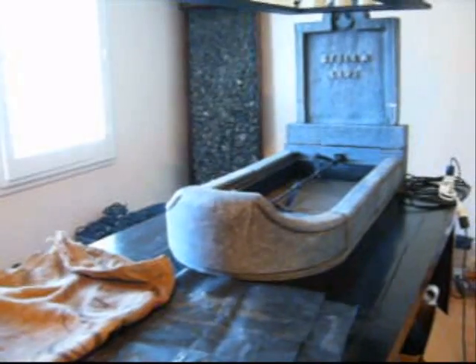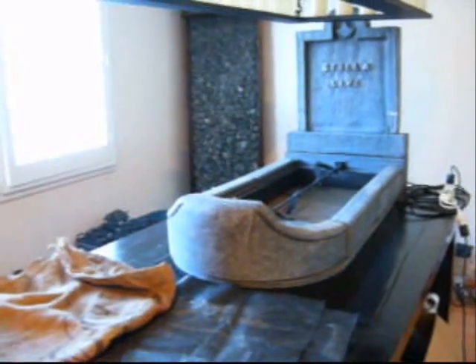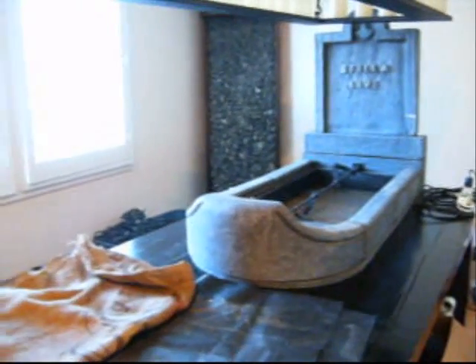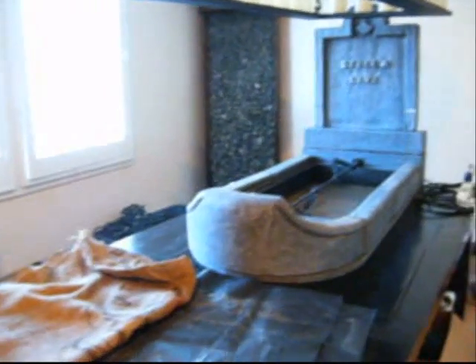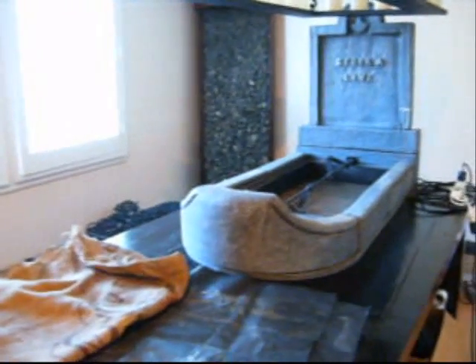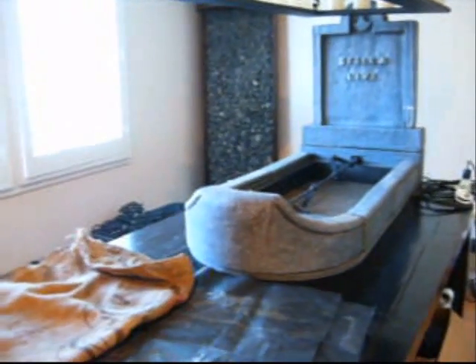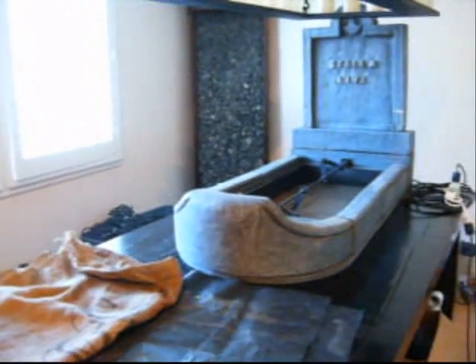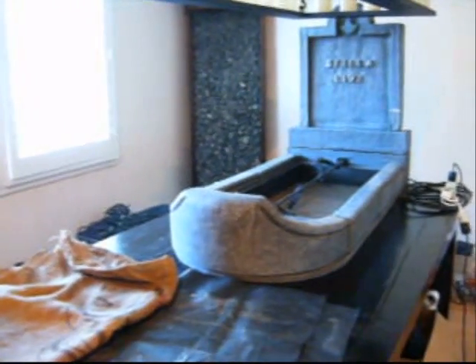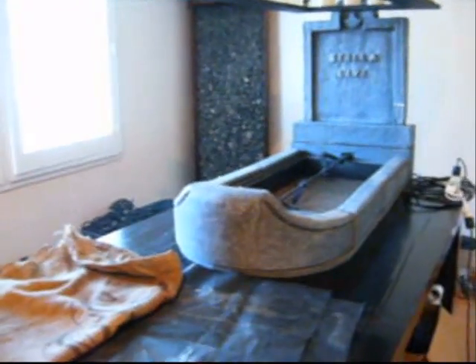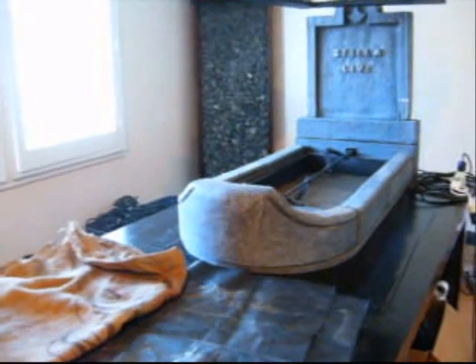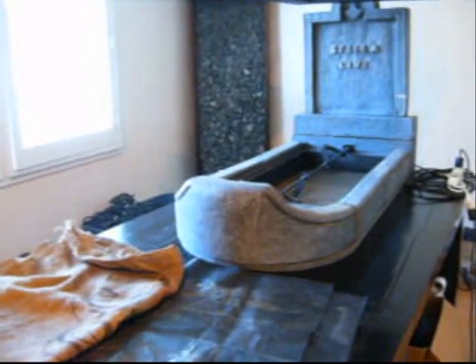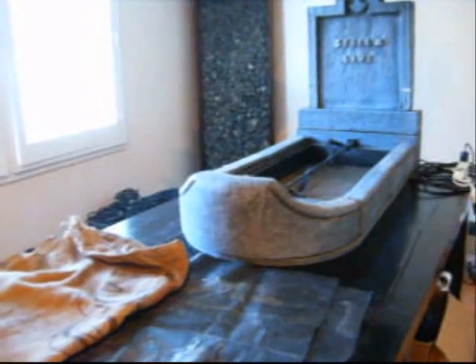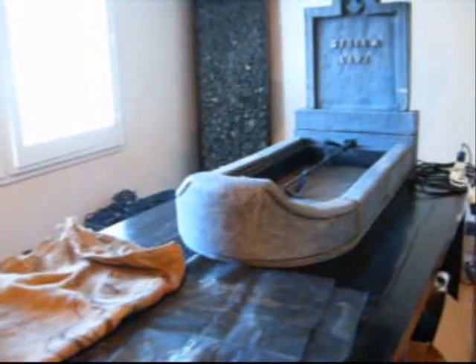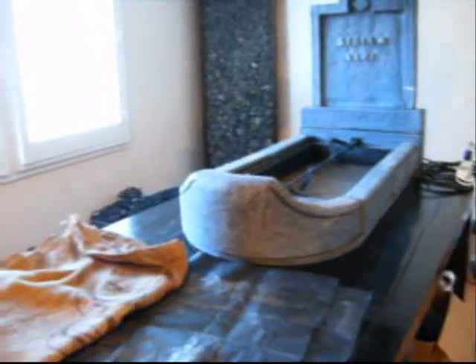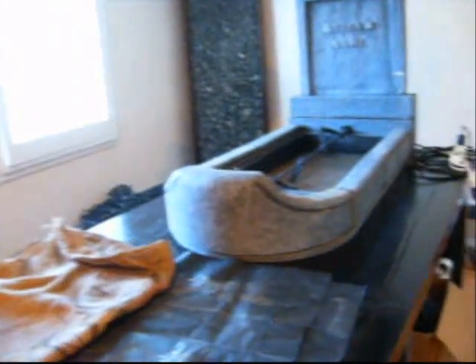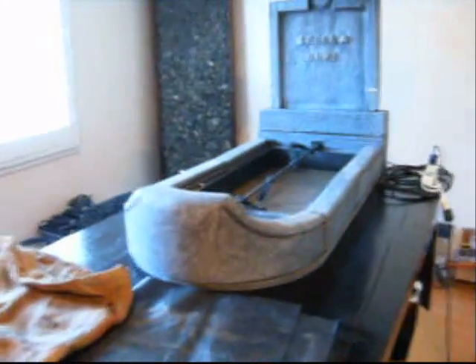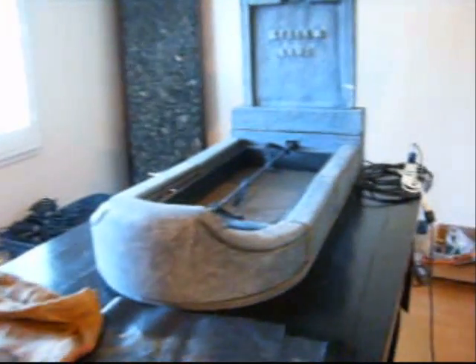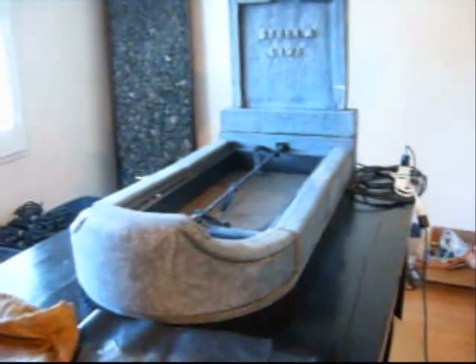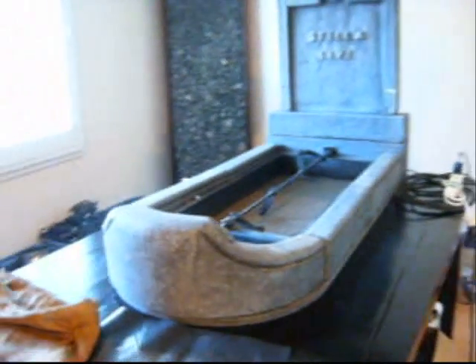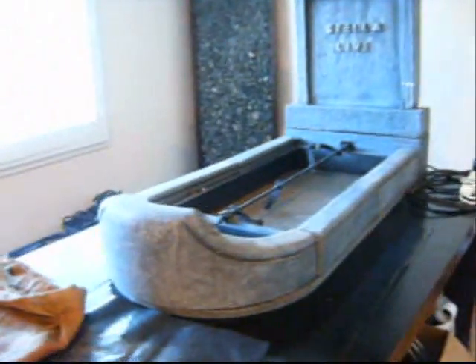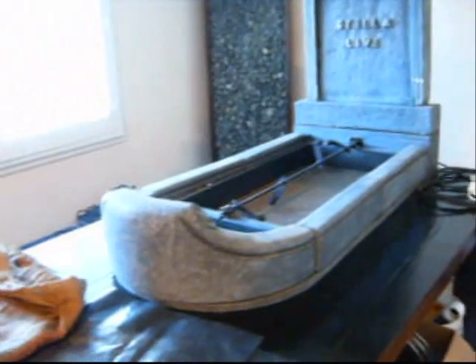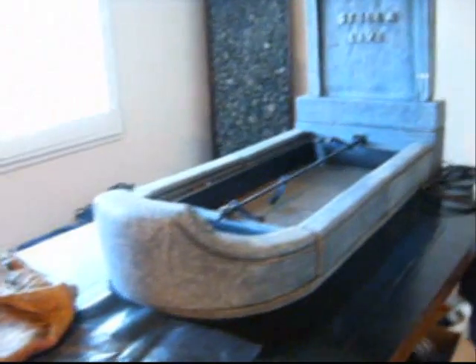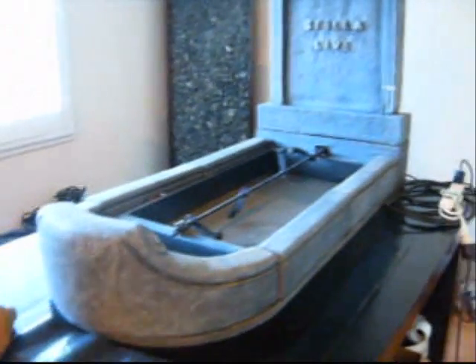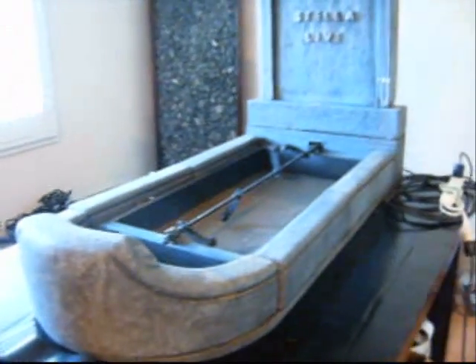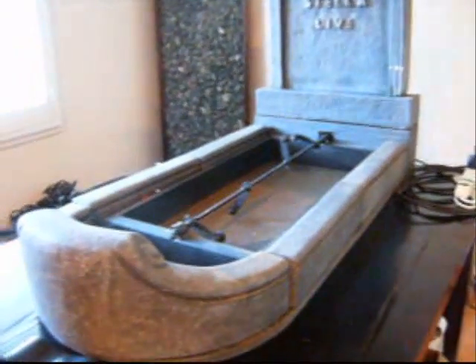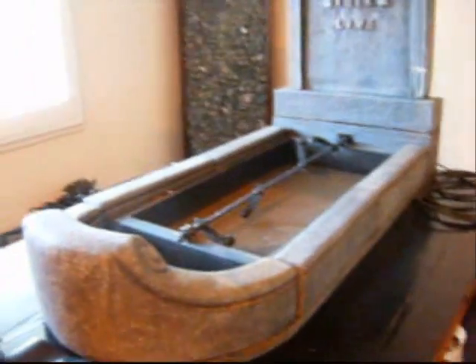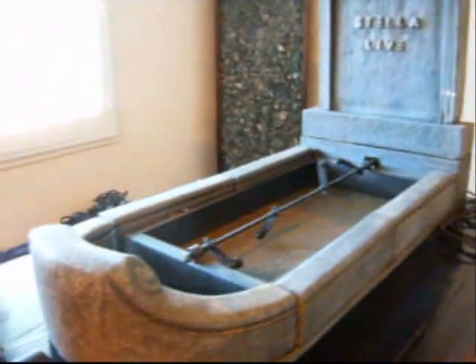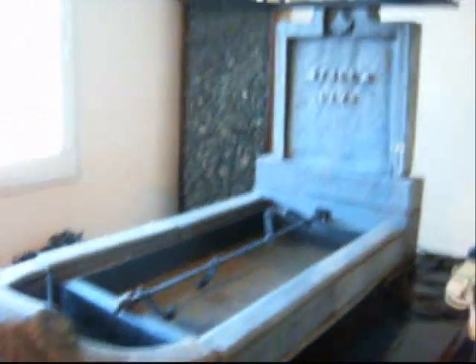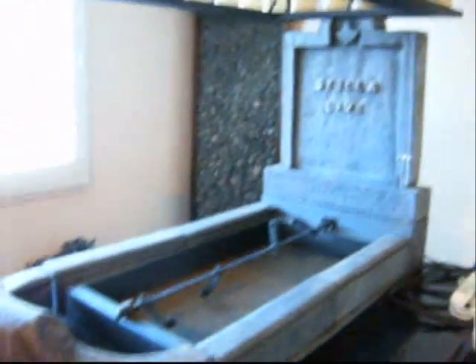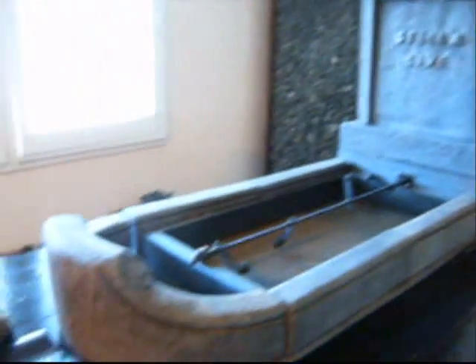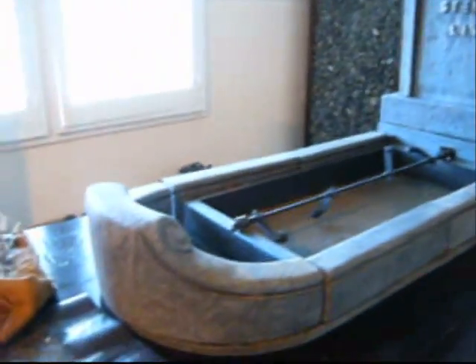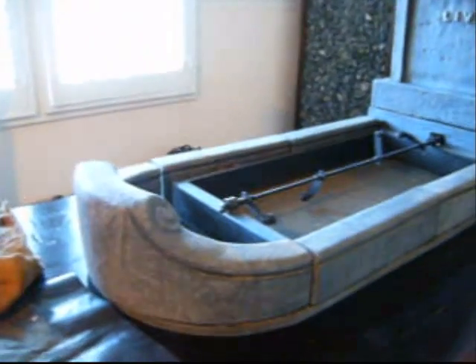Hey everybody, it's Chris. I wanted to share with you our breathing graves. There's a lot of them online, a lot of YouTube videos on how people did them. It's not a brand new idea by any means — it's just our version.